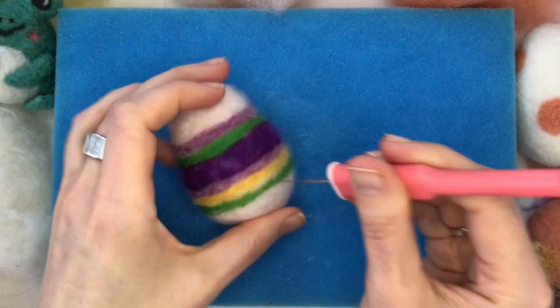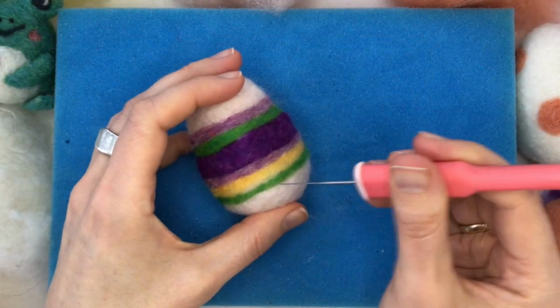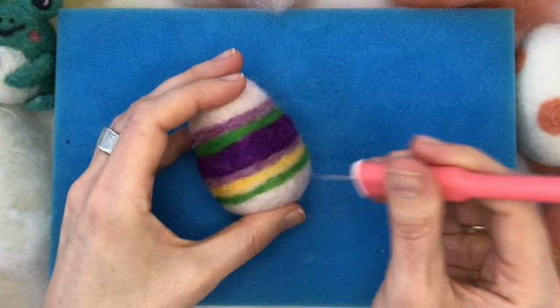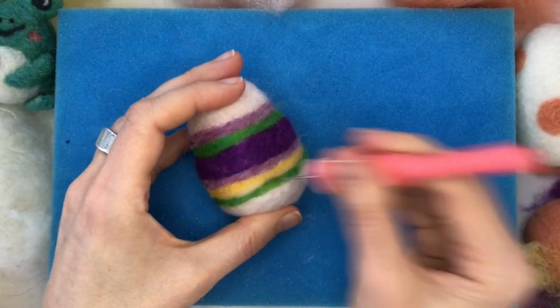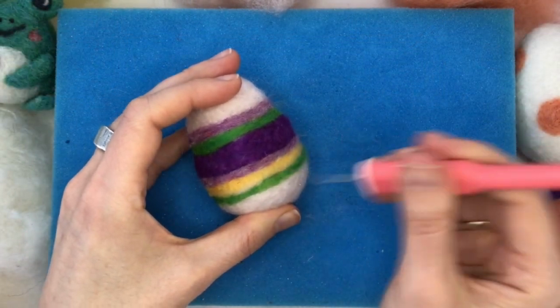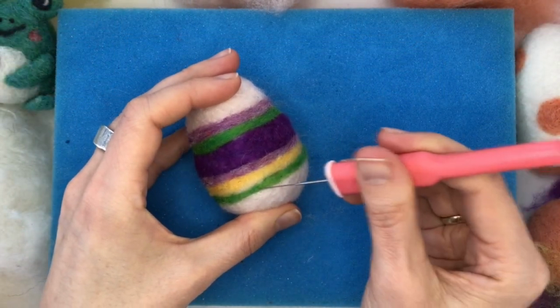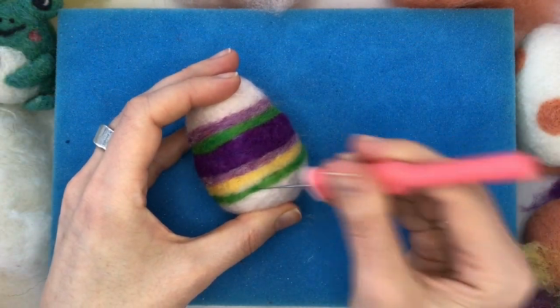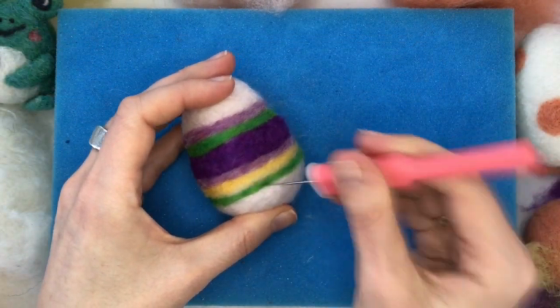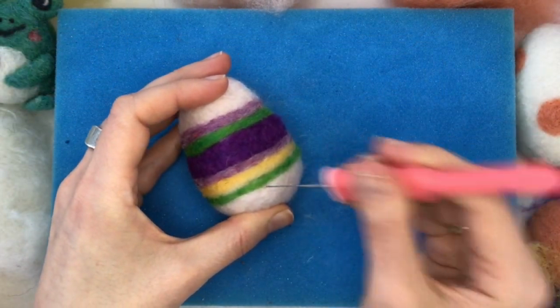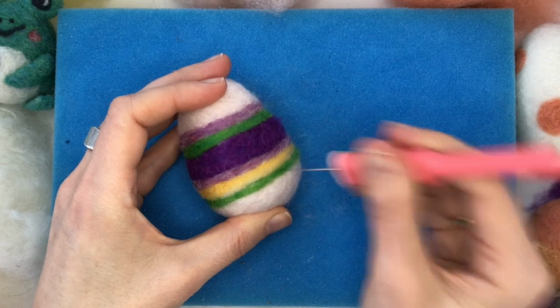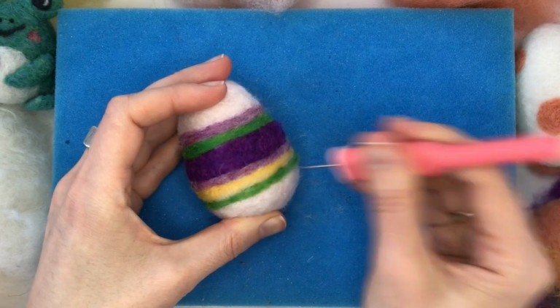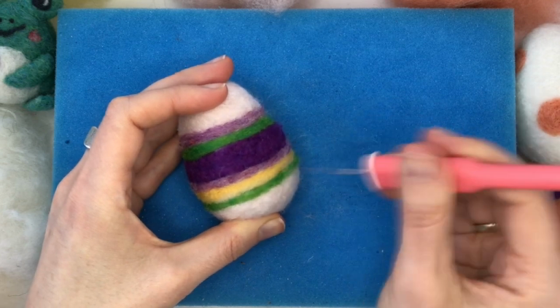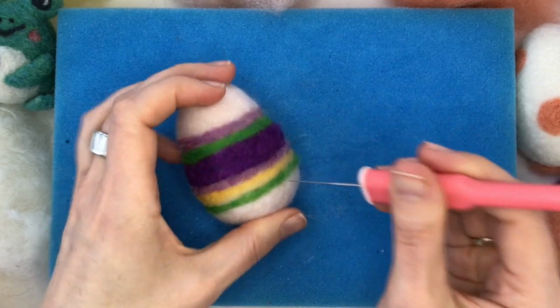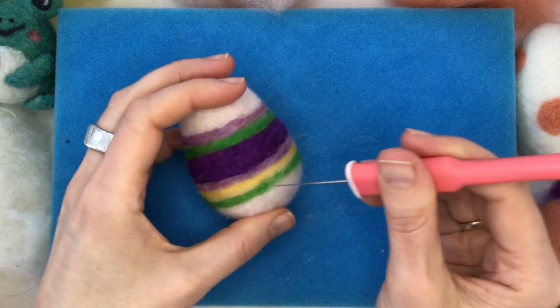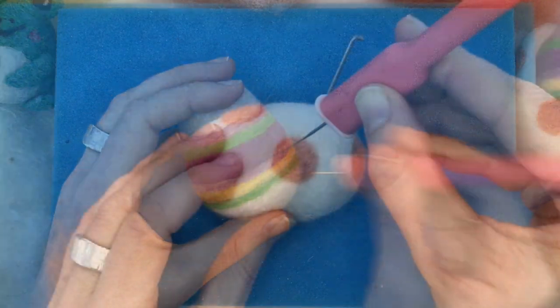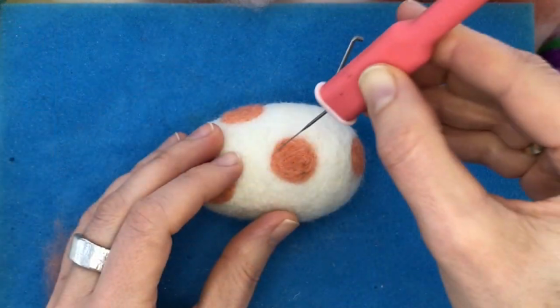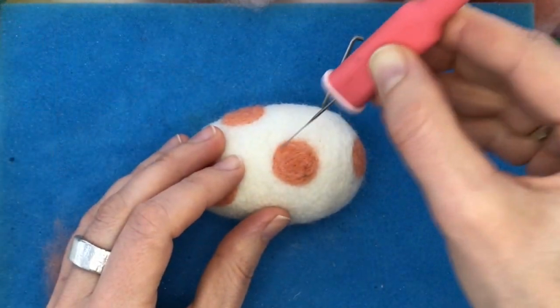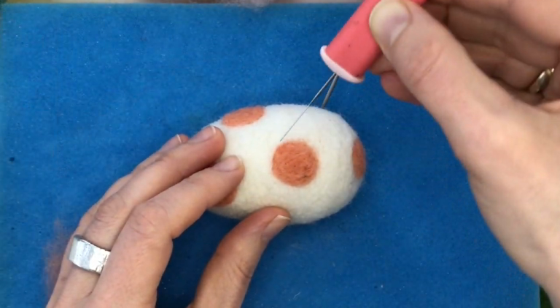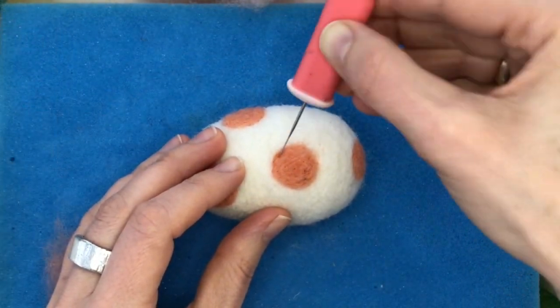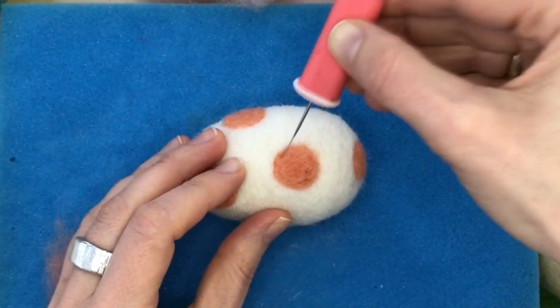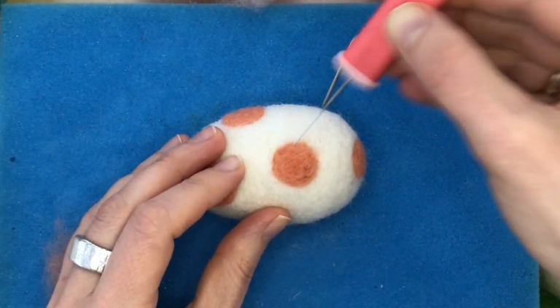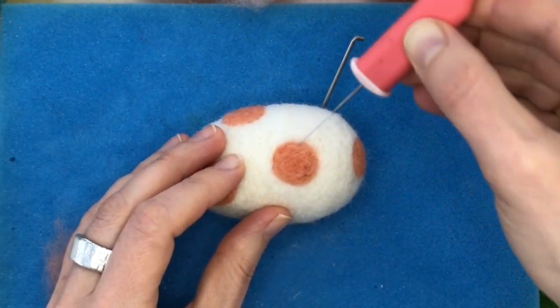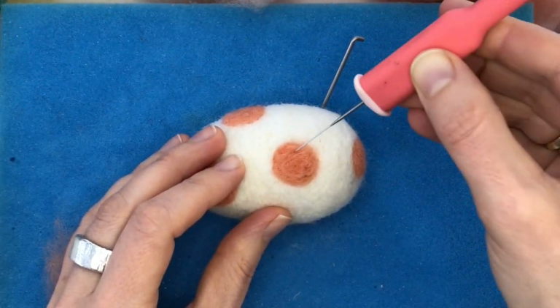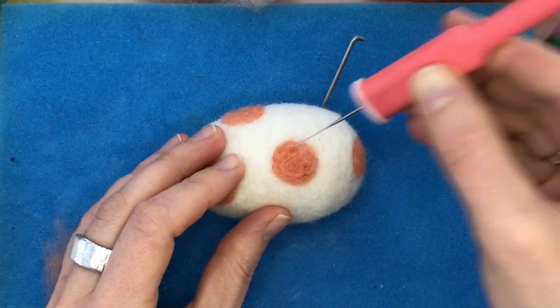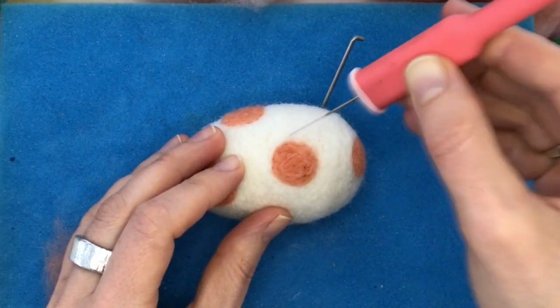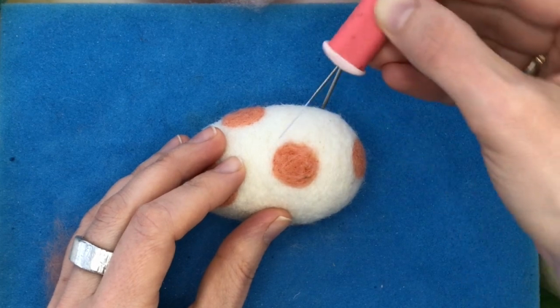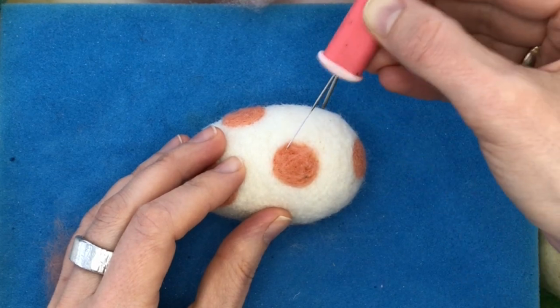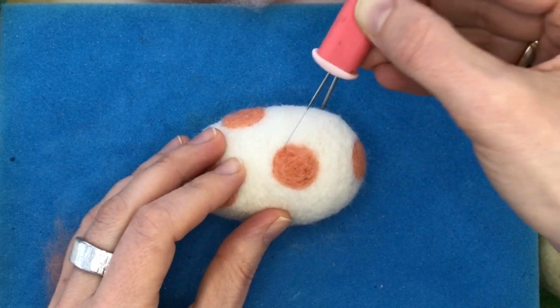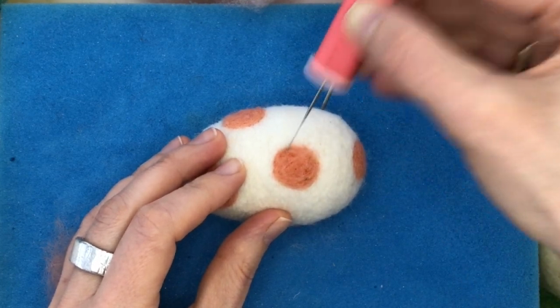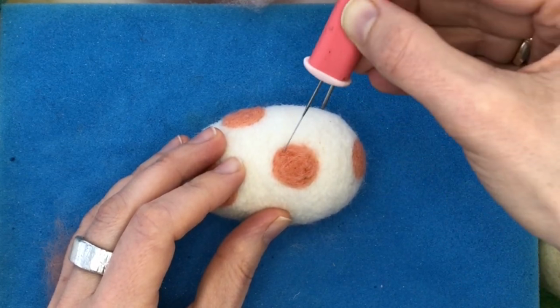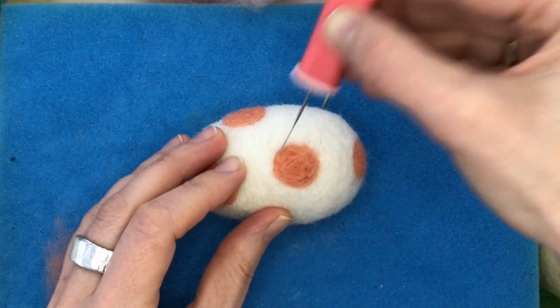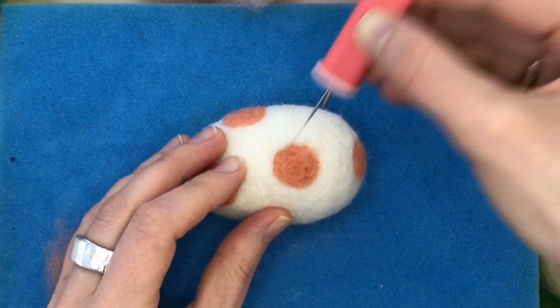These eggs are a great place for you to play with color and pattern. I'll show you four different options: thick stripes, thin stripes, big polka dots, and mini polka dots.